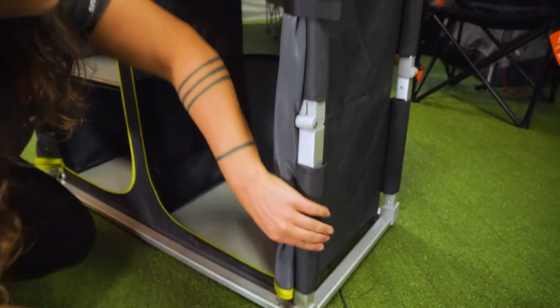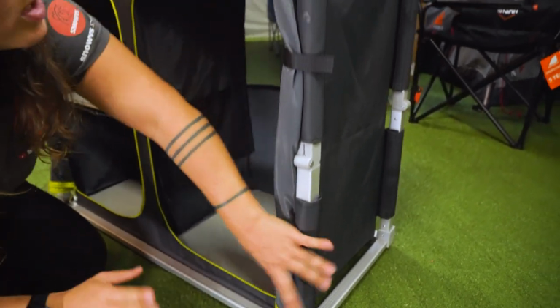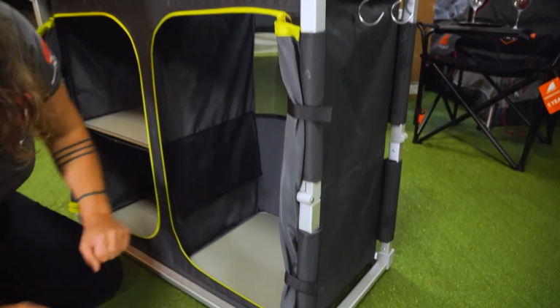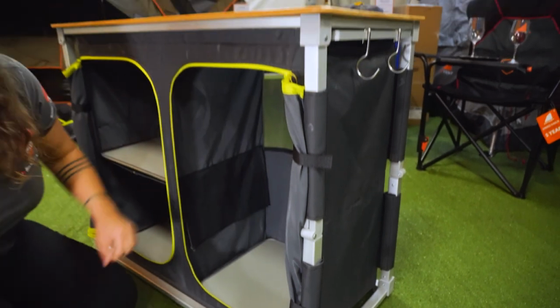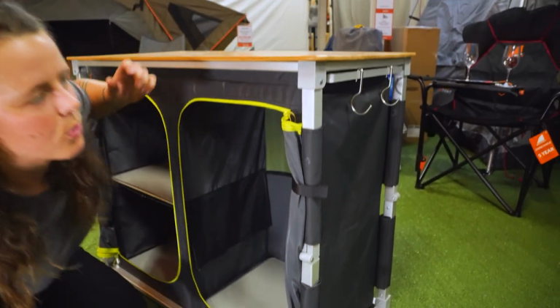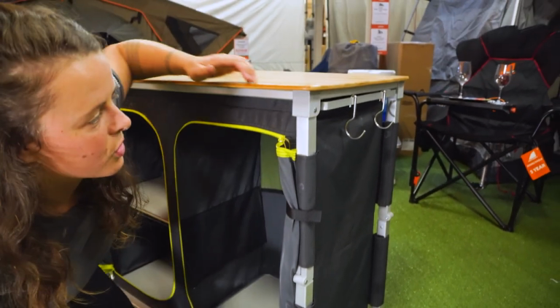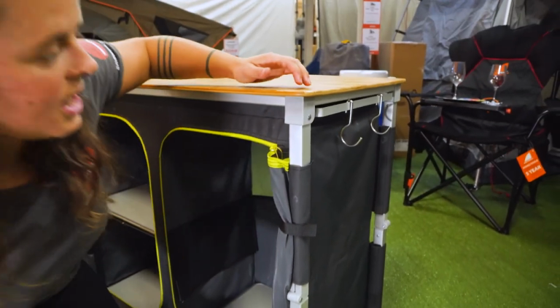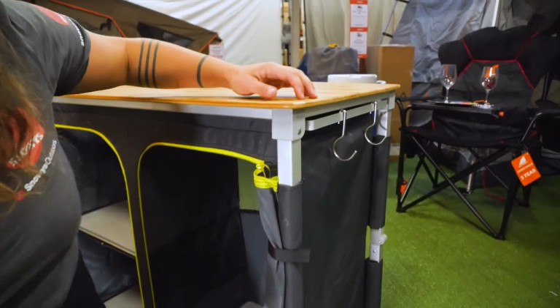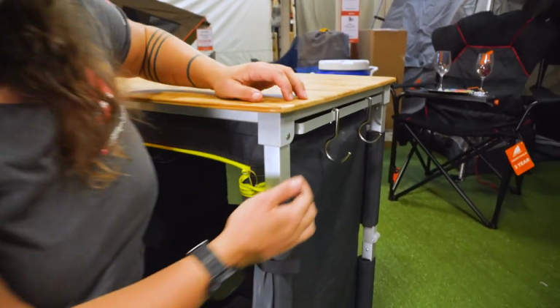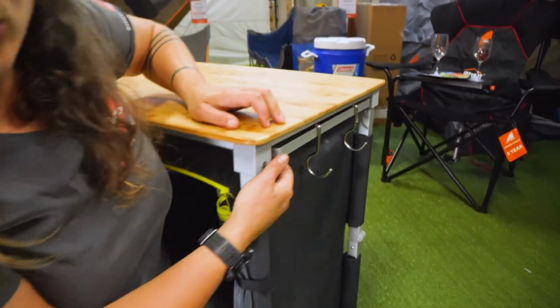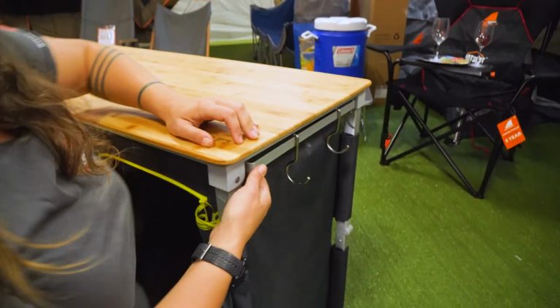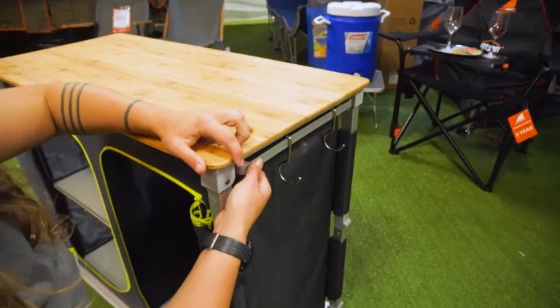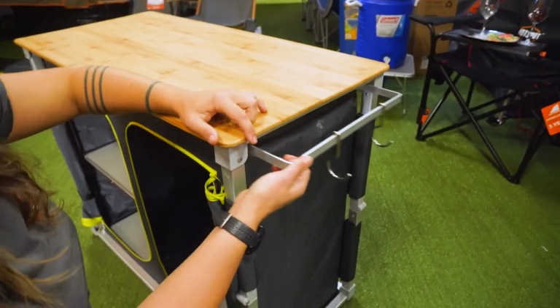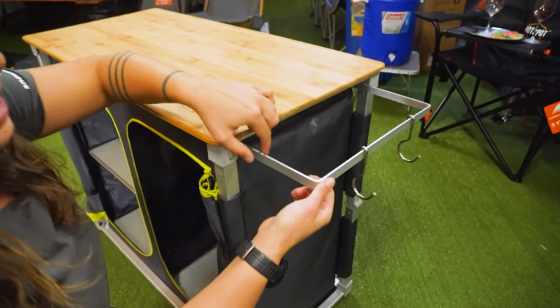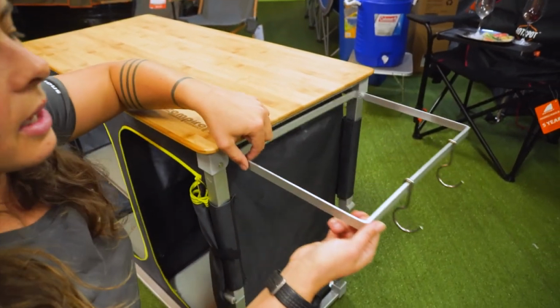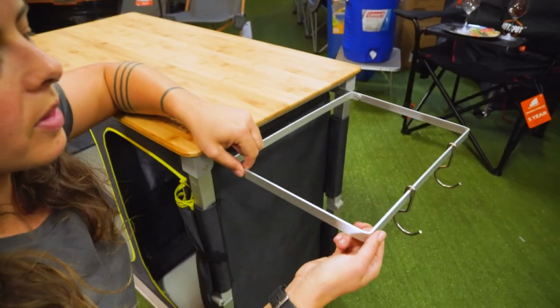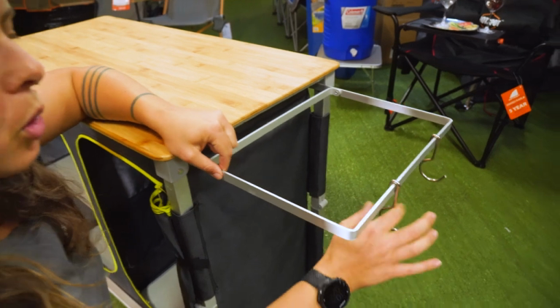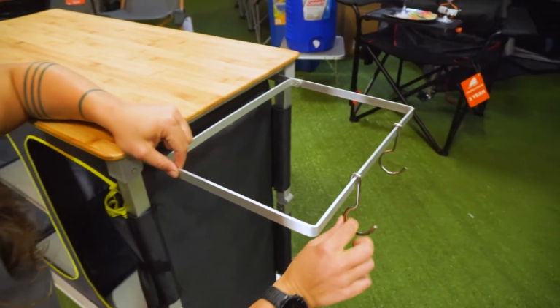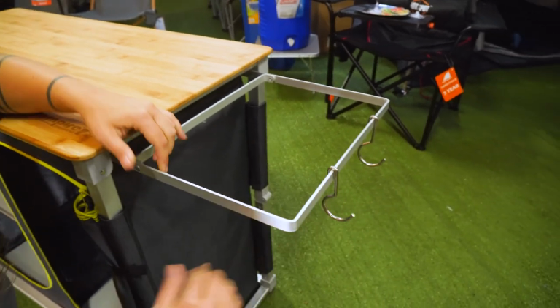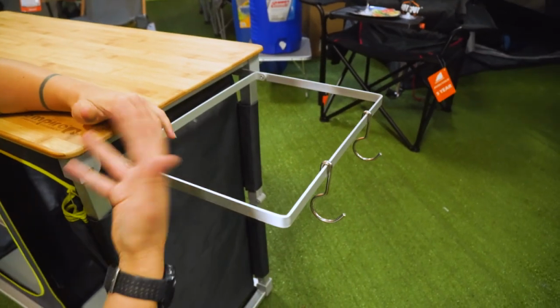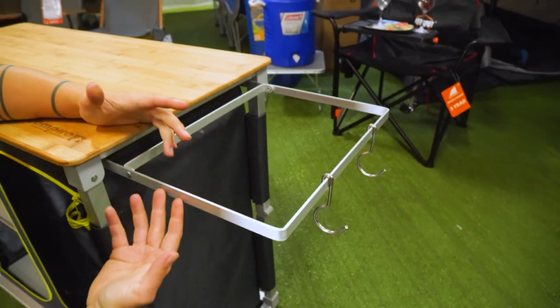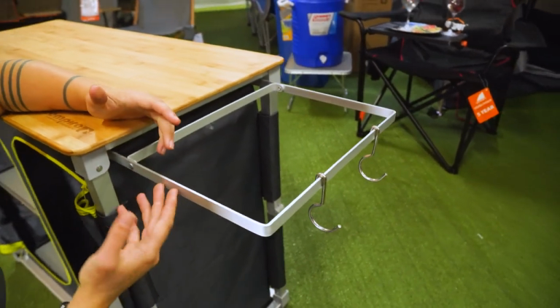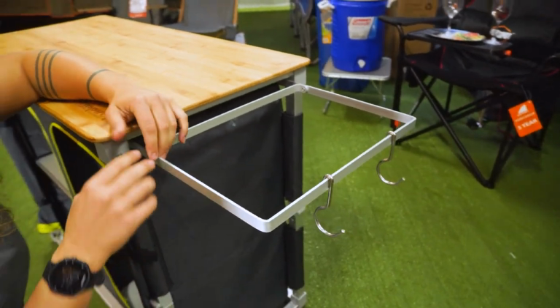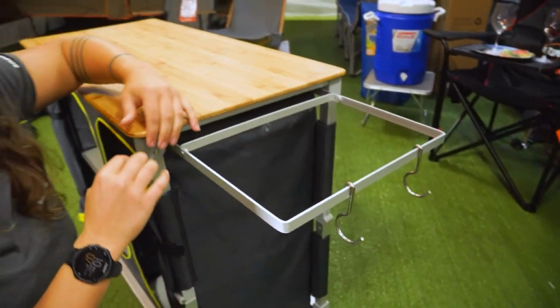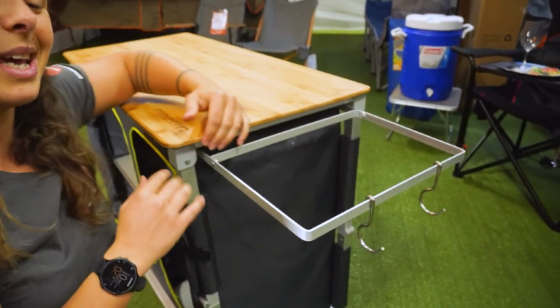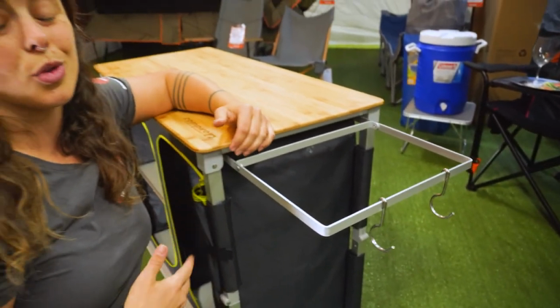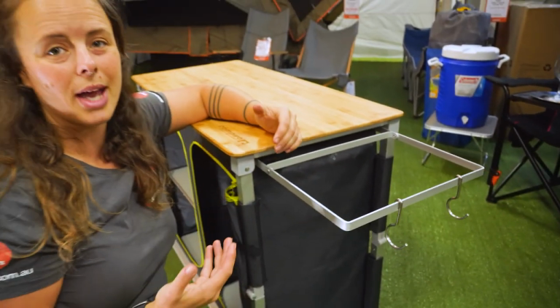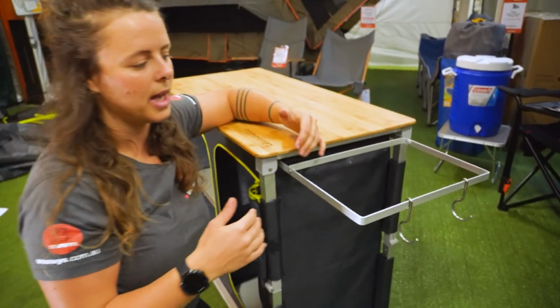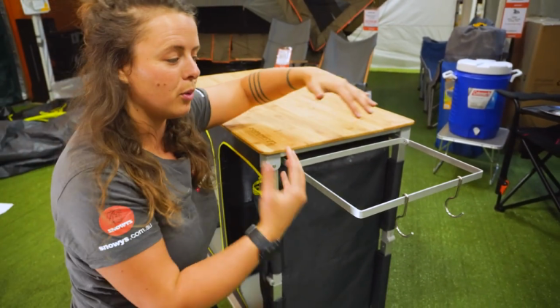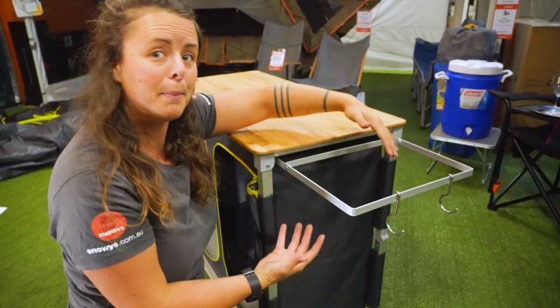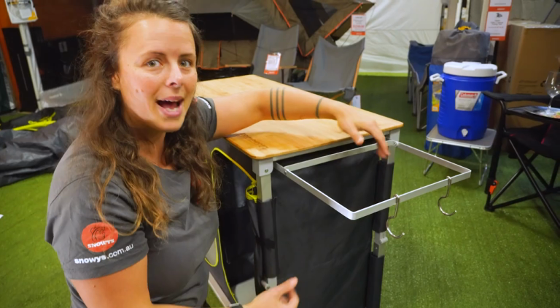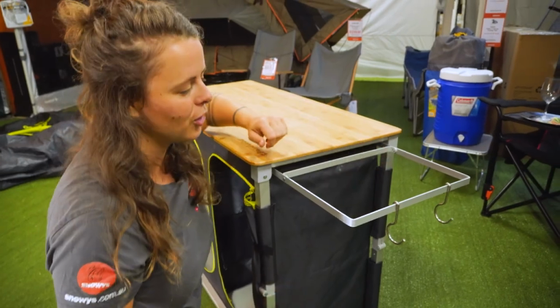One of my favourite features around the side here is this little pull out tool rack. It comes with a couple of hooks for utensils. You can hang your tea towel on there, and you could probably also work out a way to put in a bin bag too.